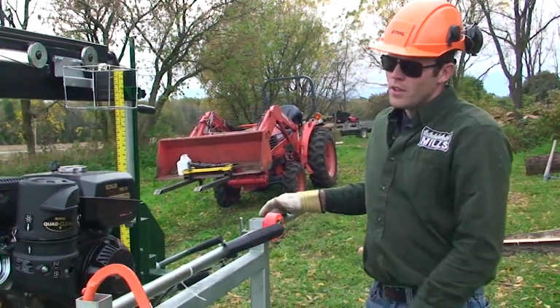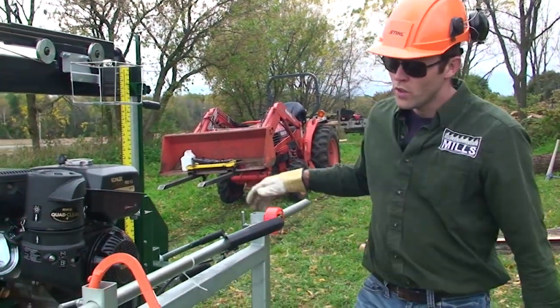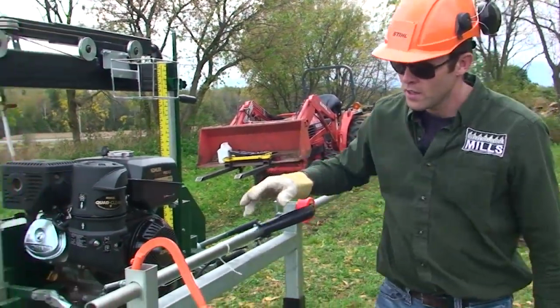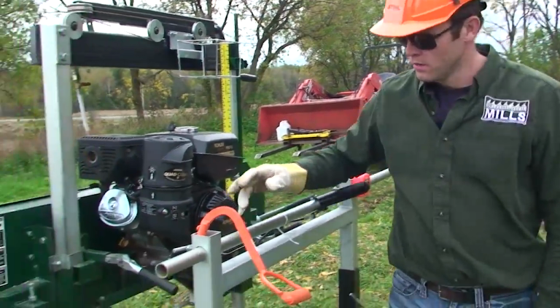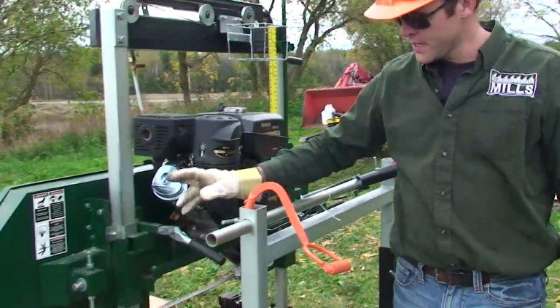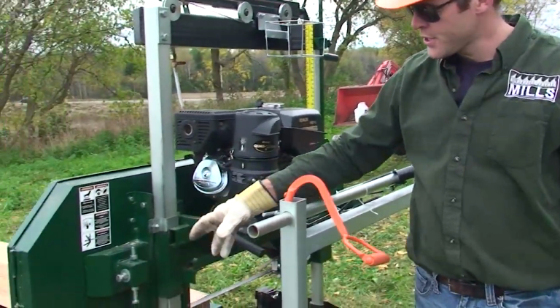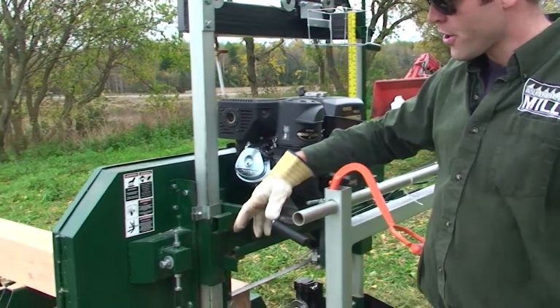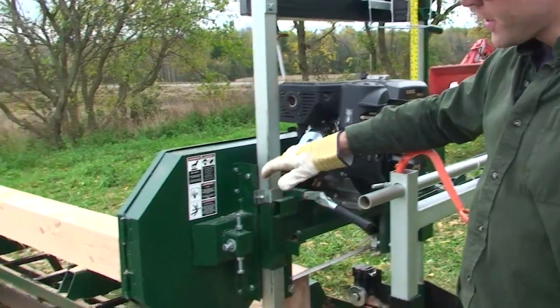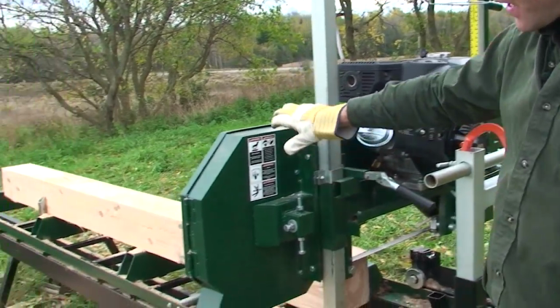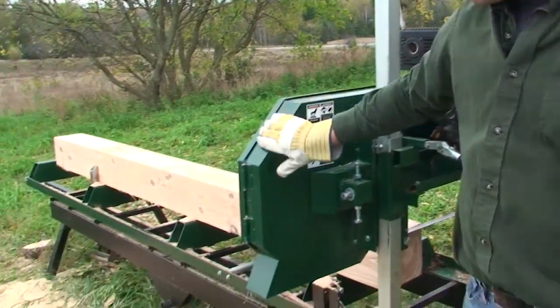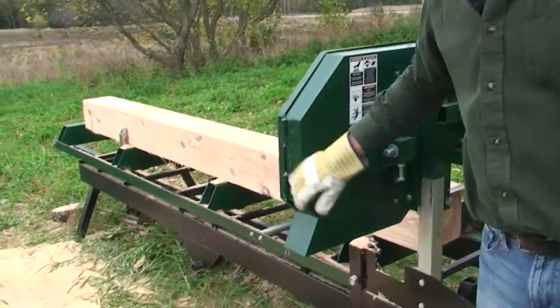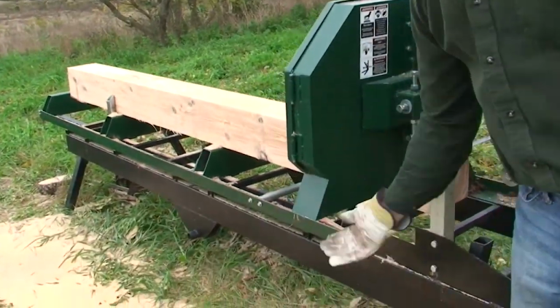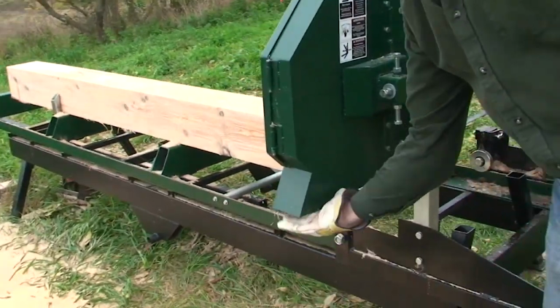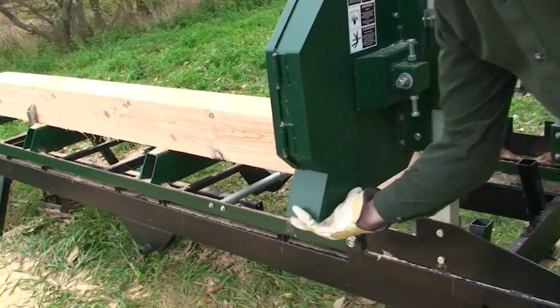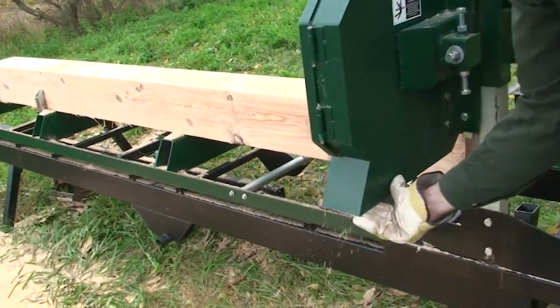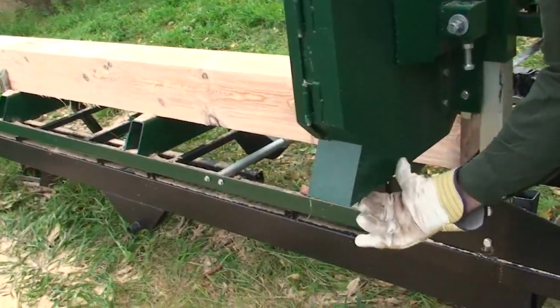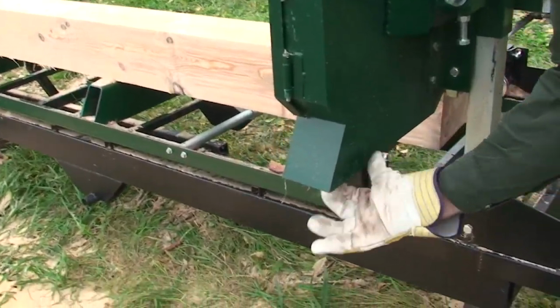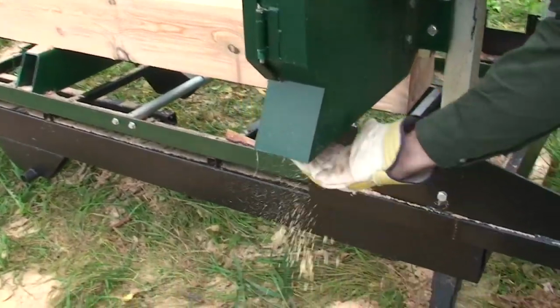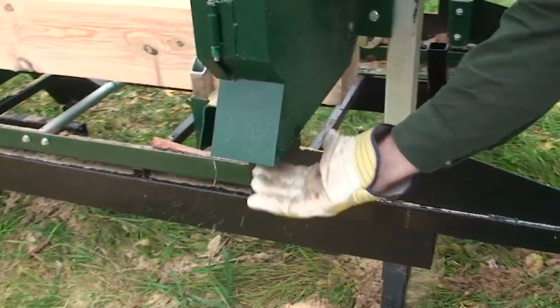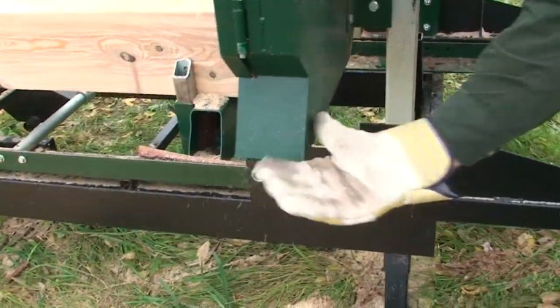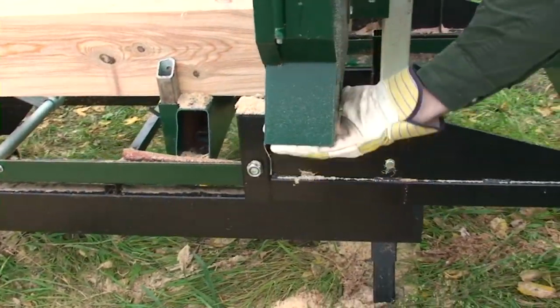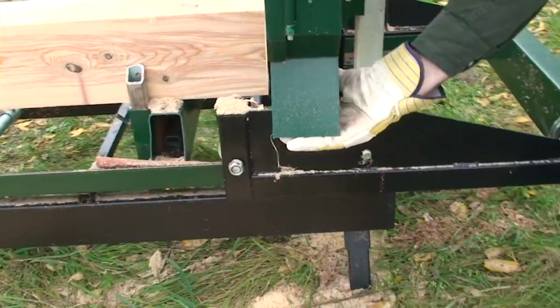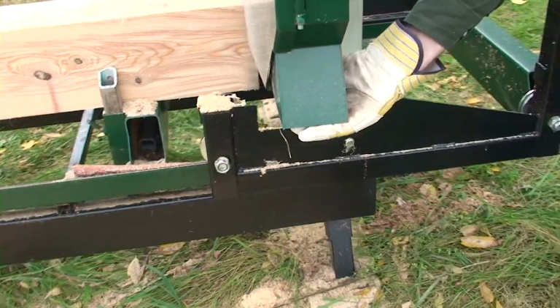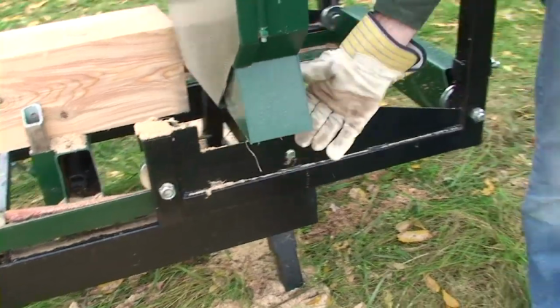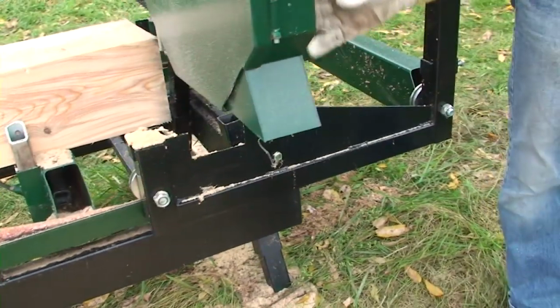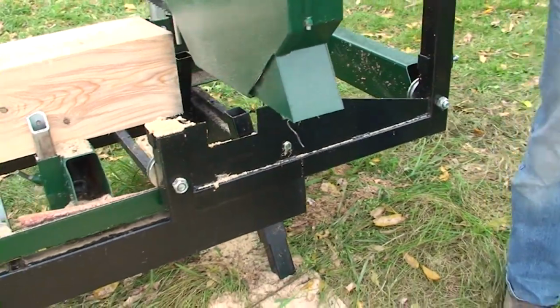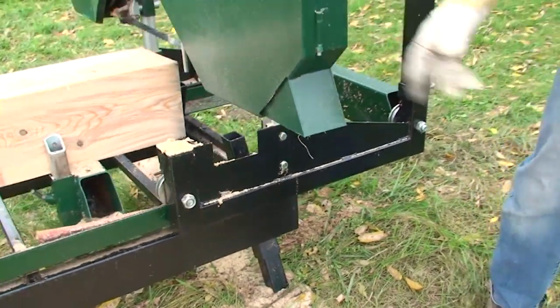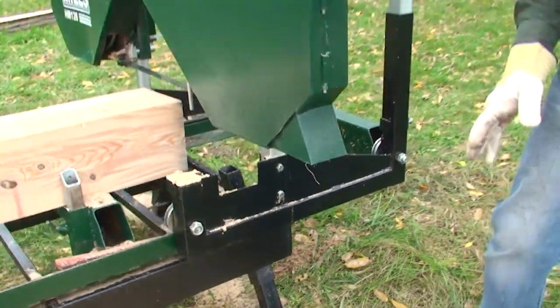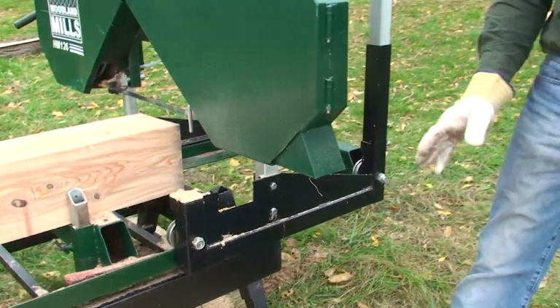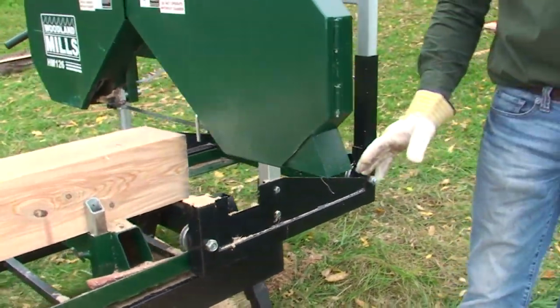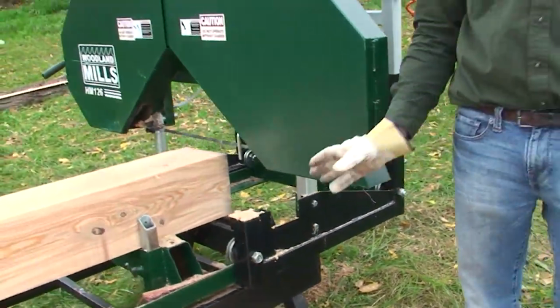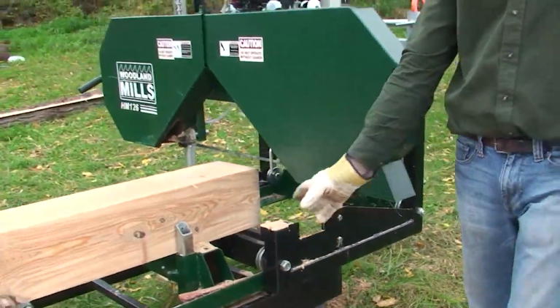You've got a sawdust discharge on this side with a screen in it so no one can fit any fingers in there, and the sawdust goes down.